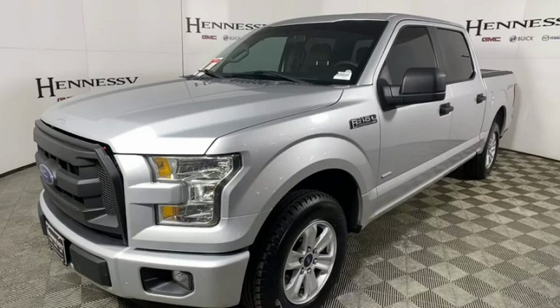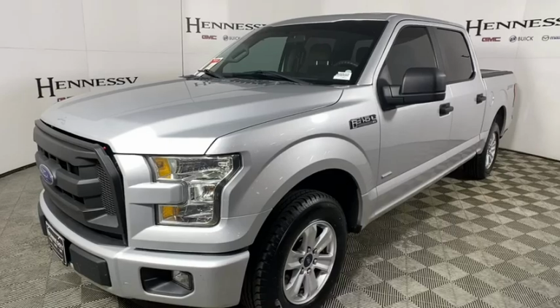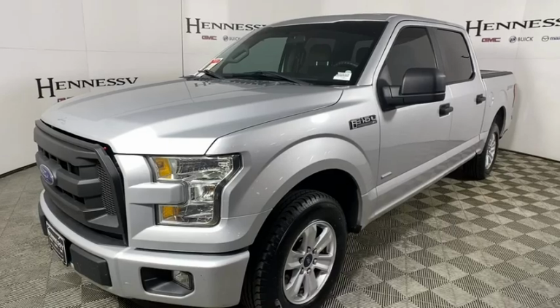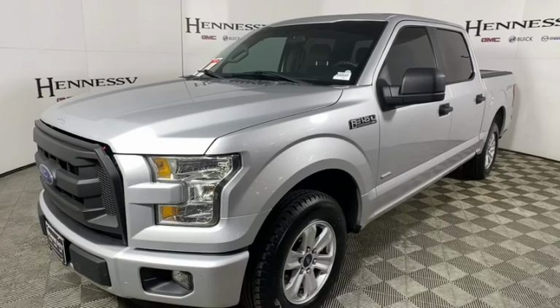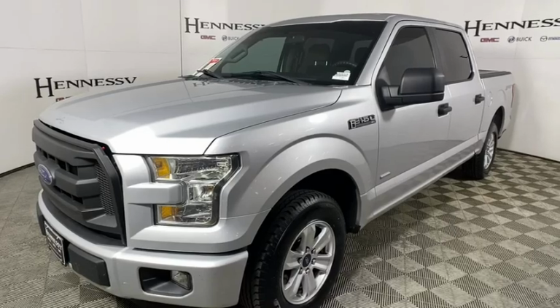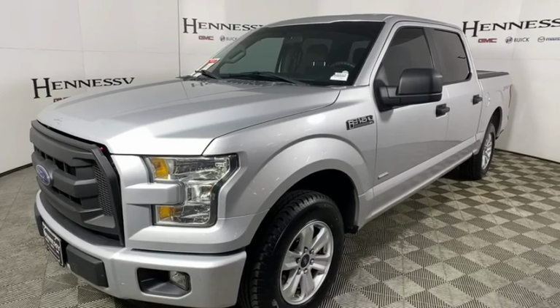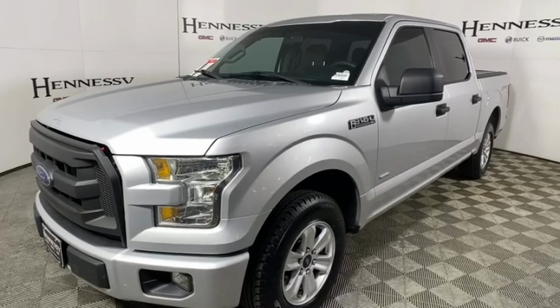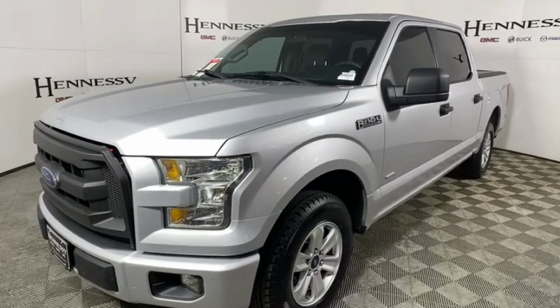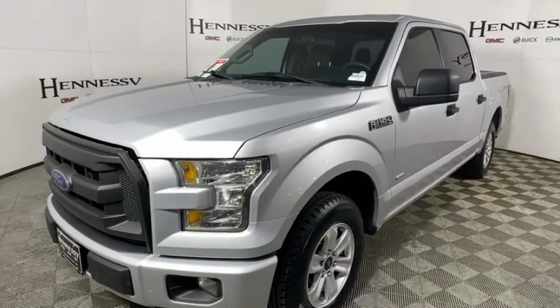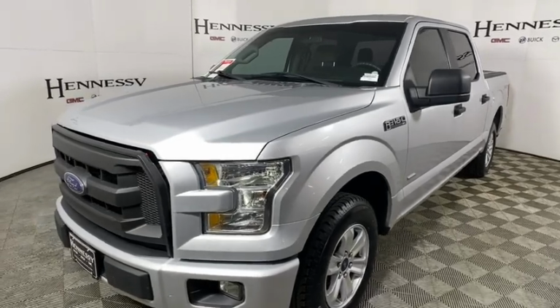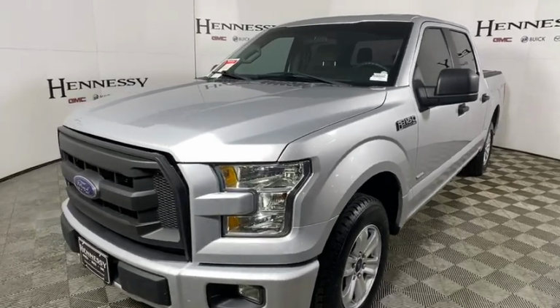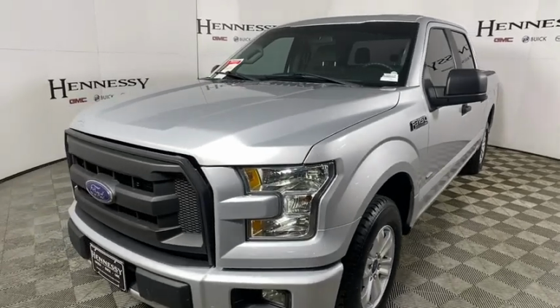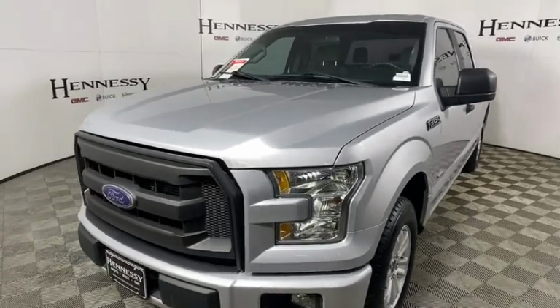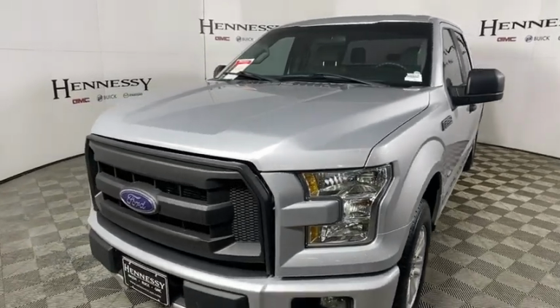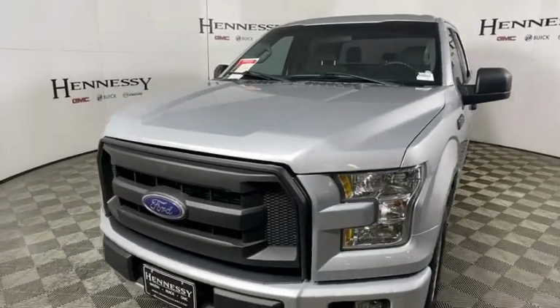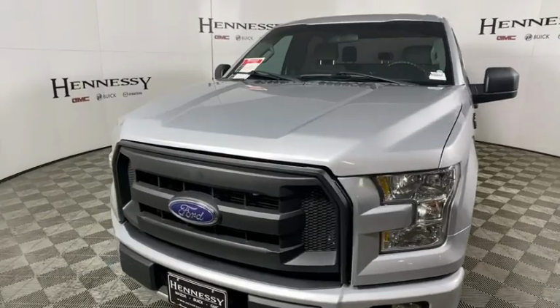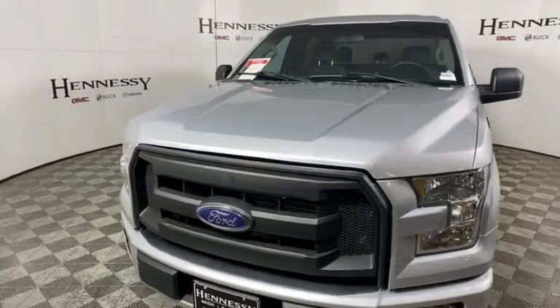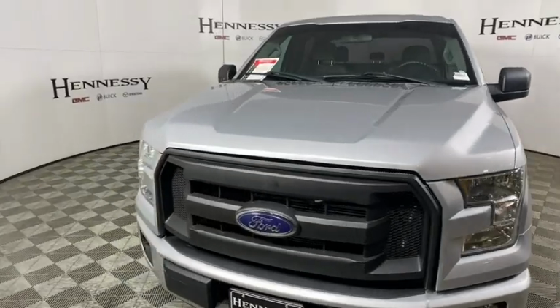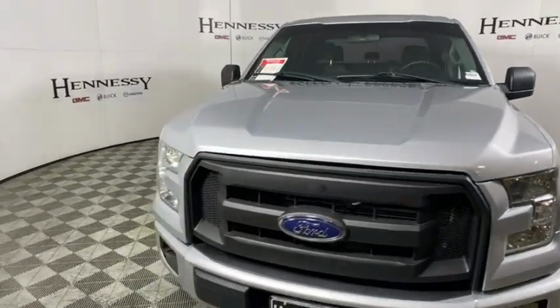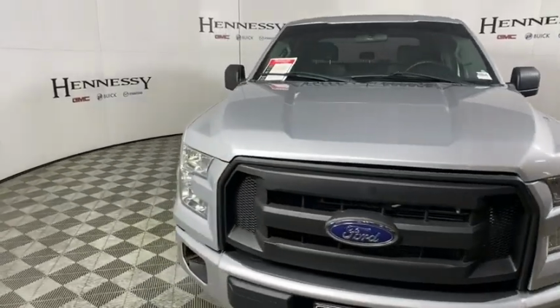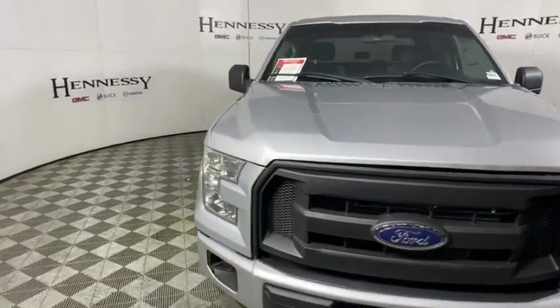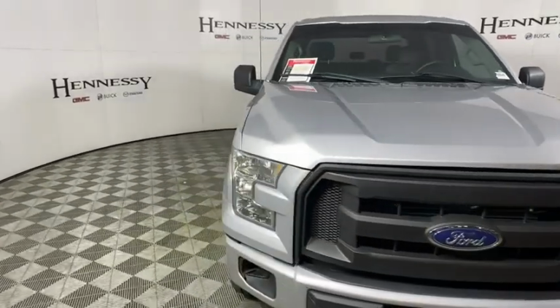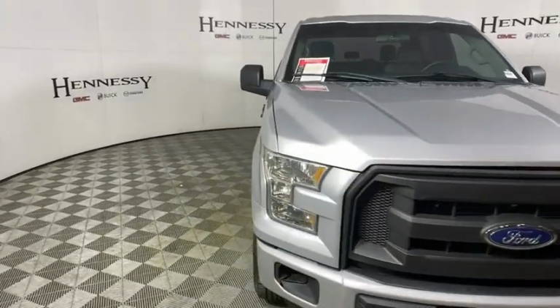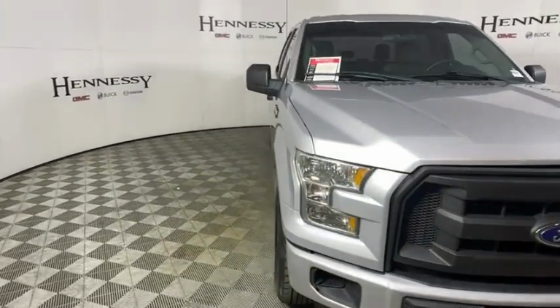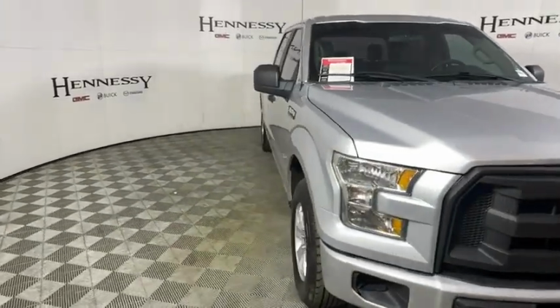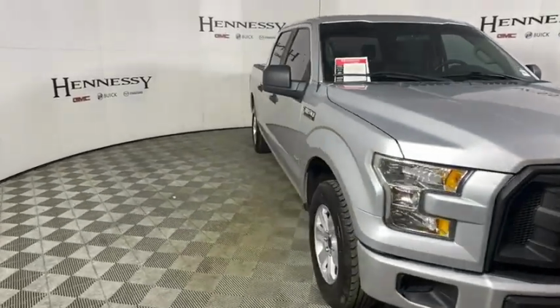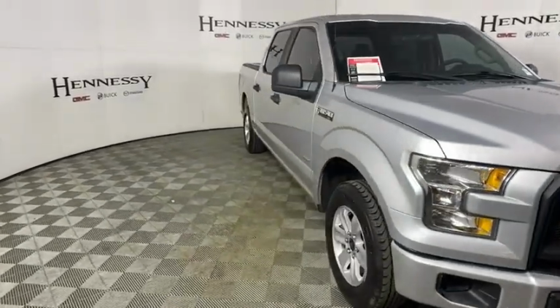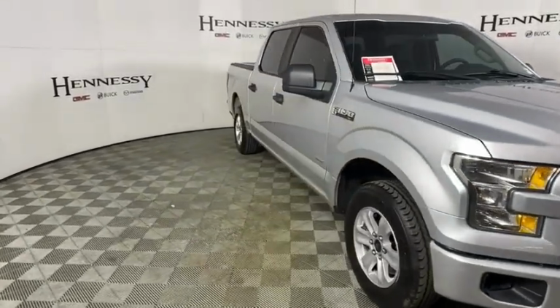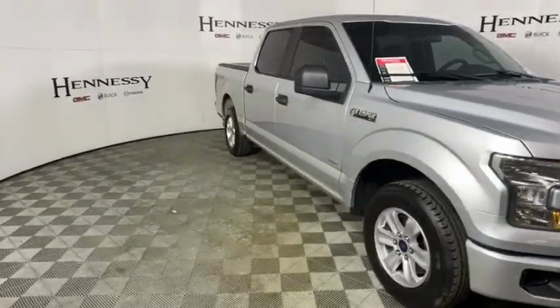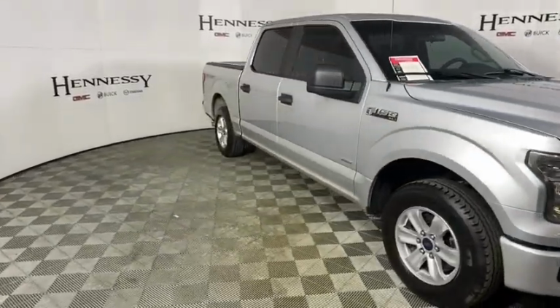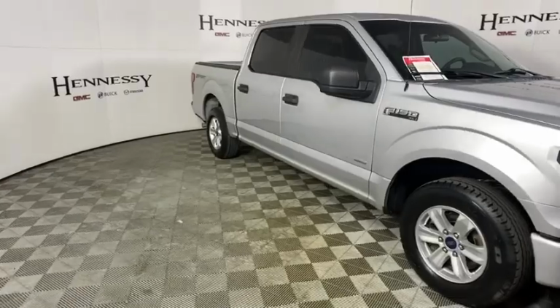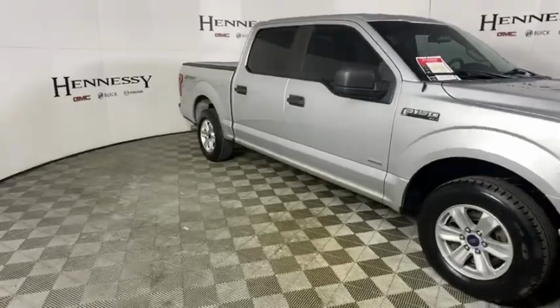Come test drive the 2016 Ford F-150. A Ford F-150 knows how to handle any situation. It's built to follow orders. No whining.